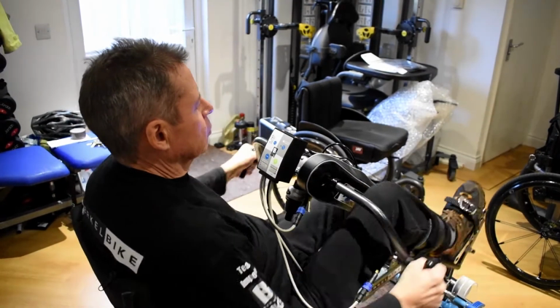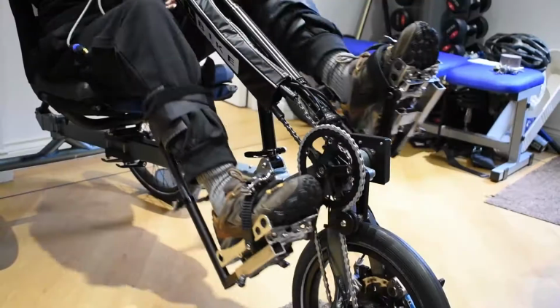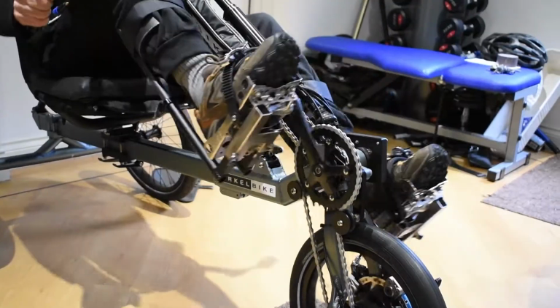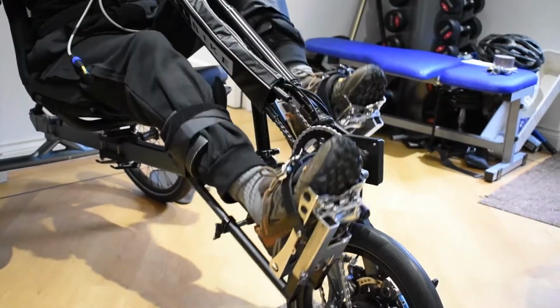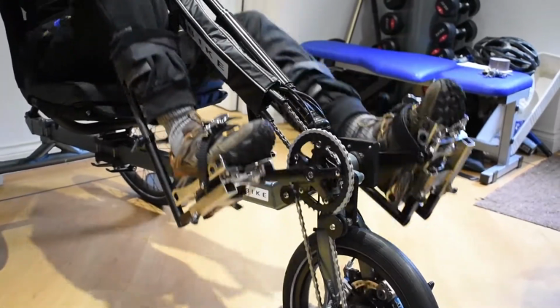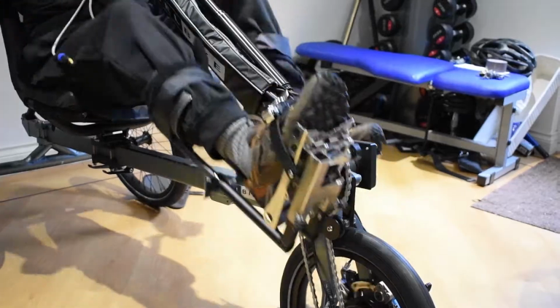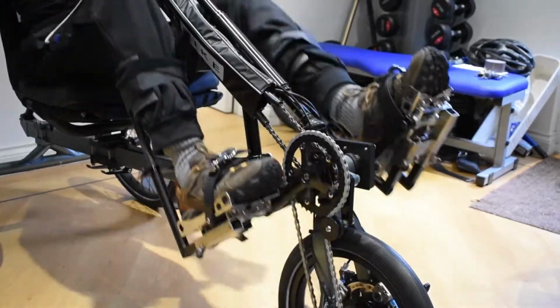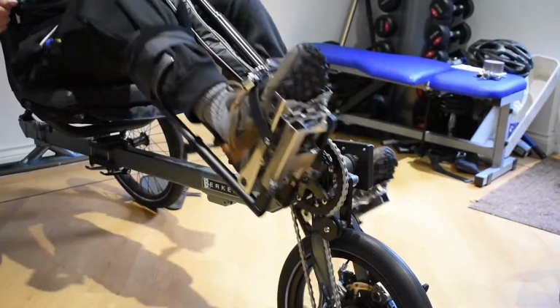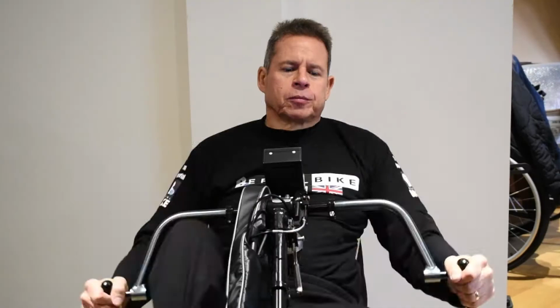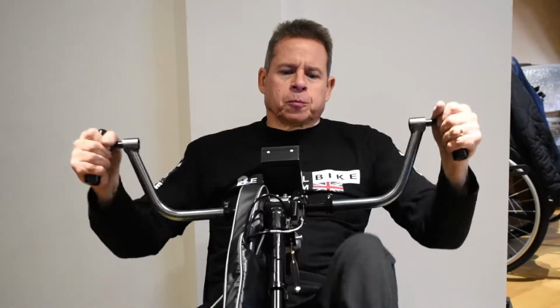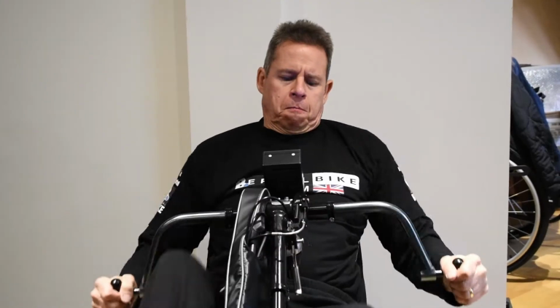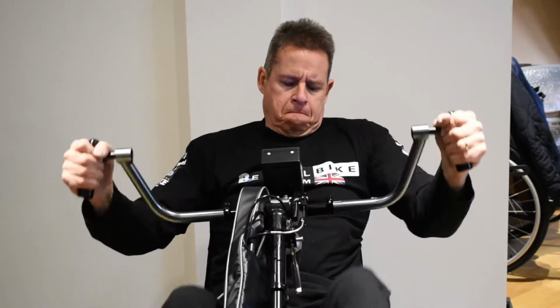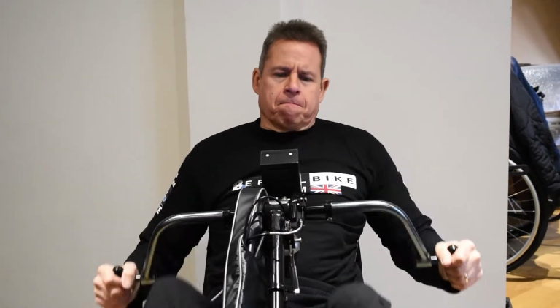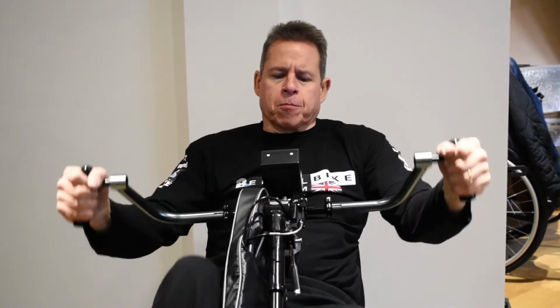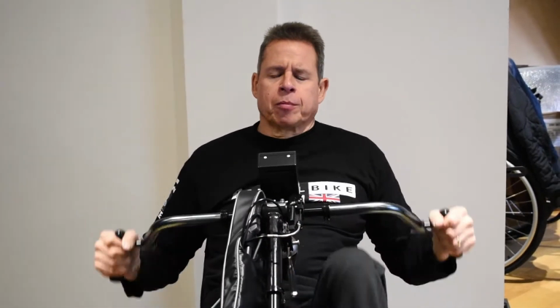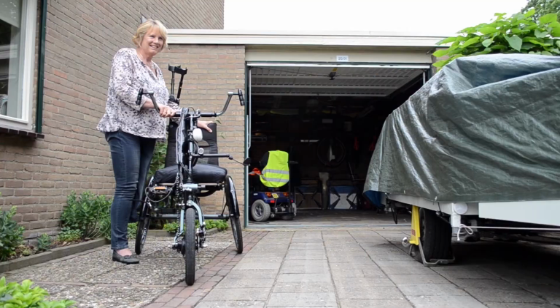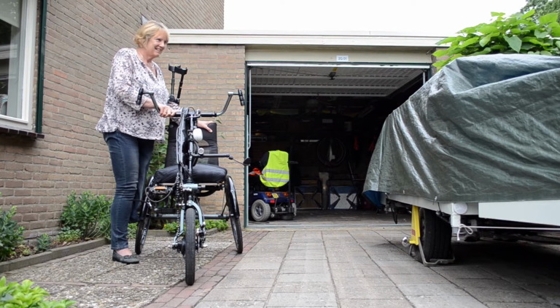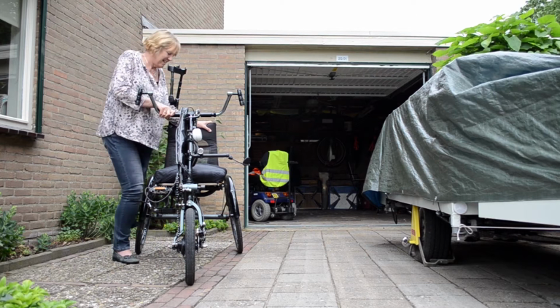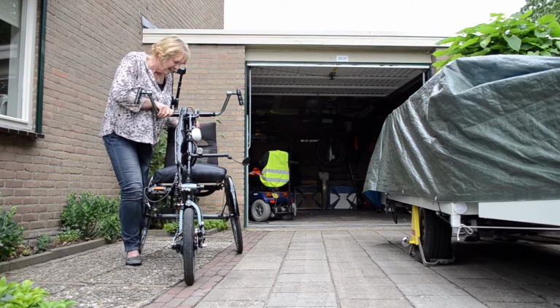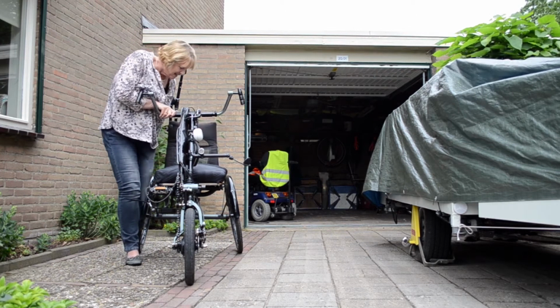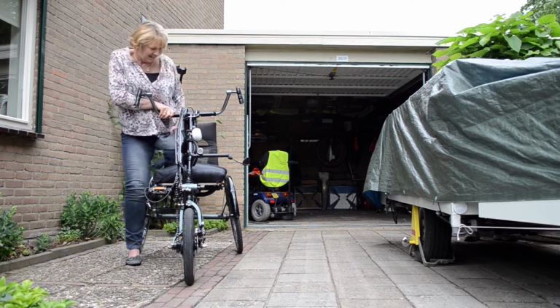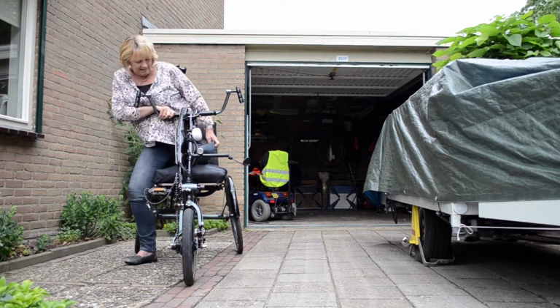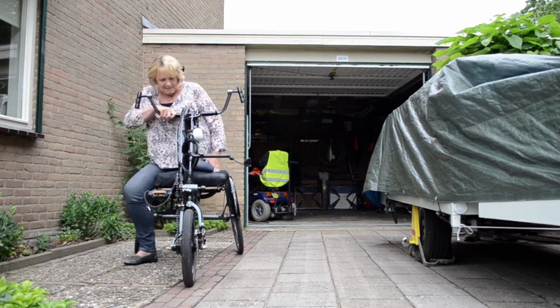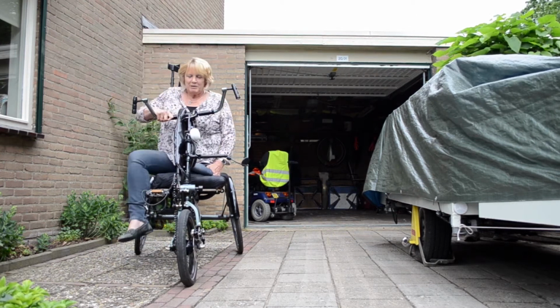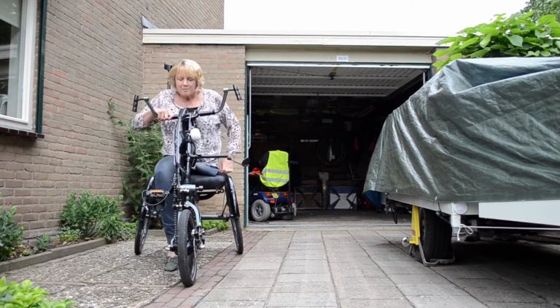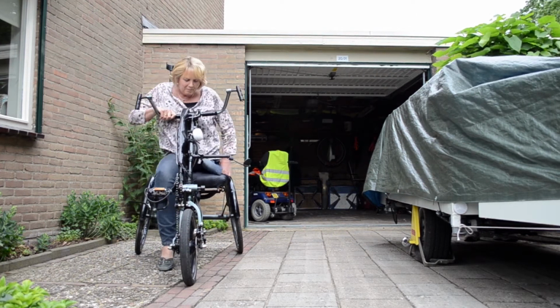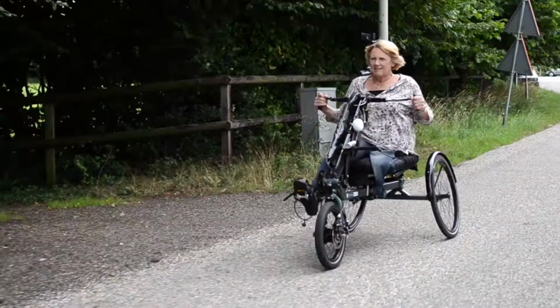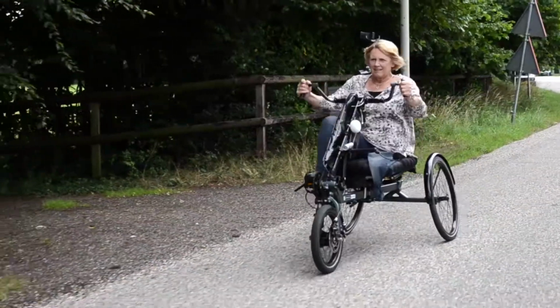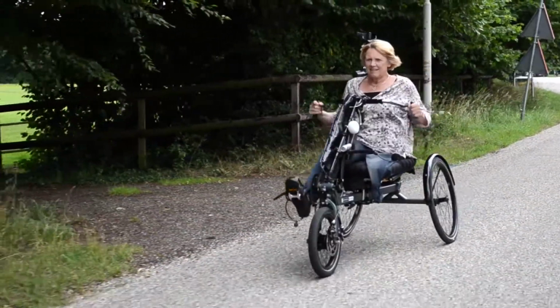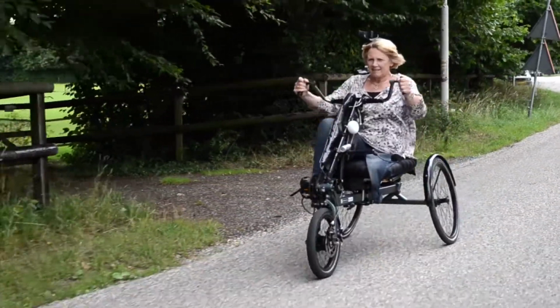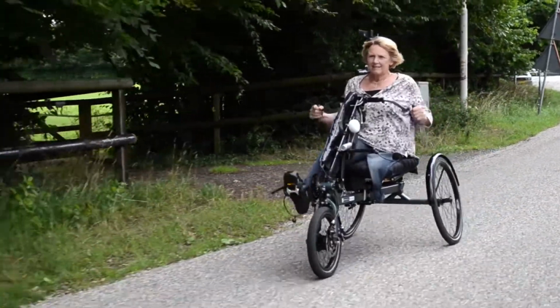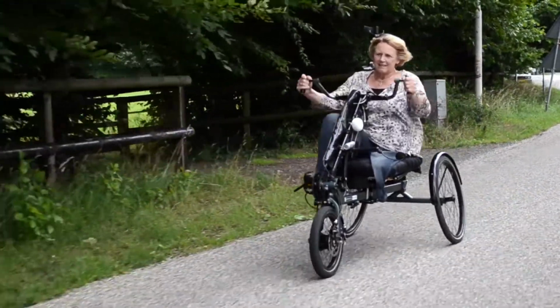When you rotate the handlebars, the foot pedals rotate automatically. You can support the movement of your legs with the power of your arms and shoulders. Even if your legs have lost a lot of strength and coordination, cycling is often possible with the help of the arms.